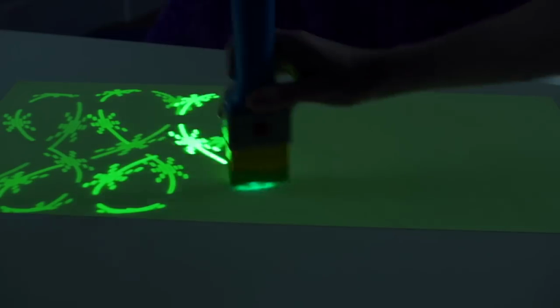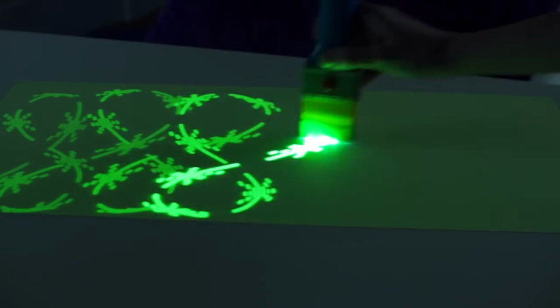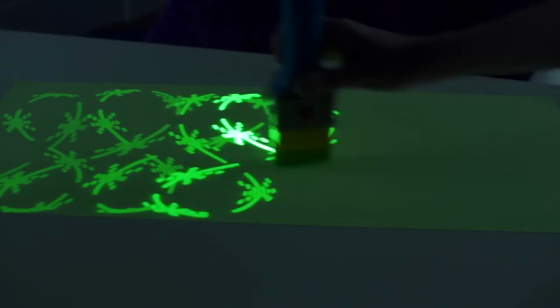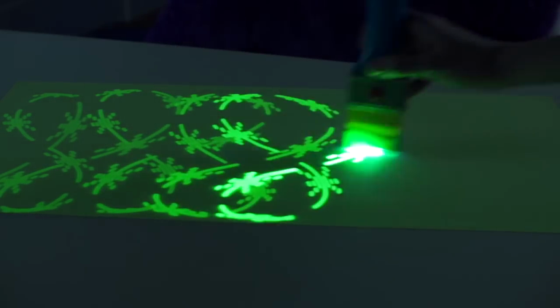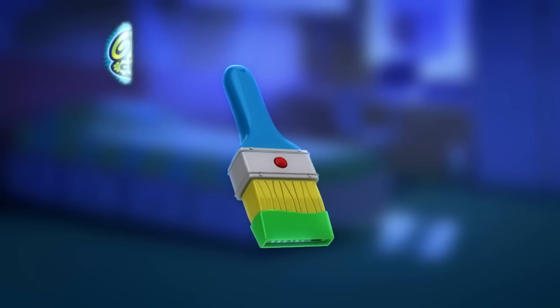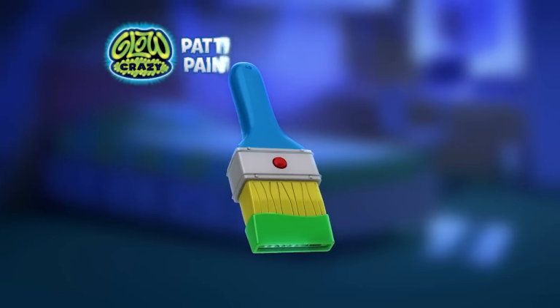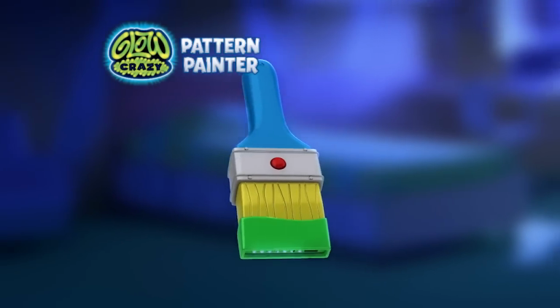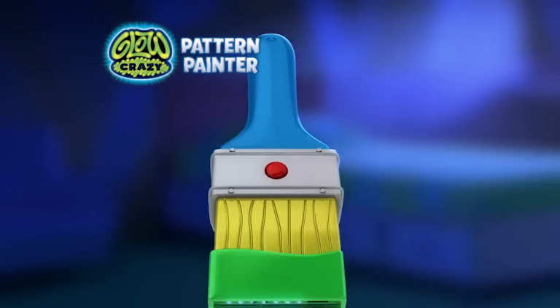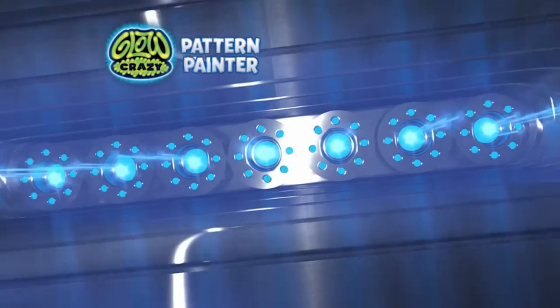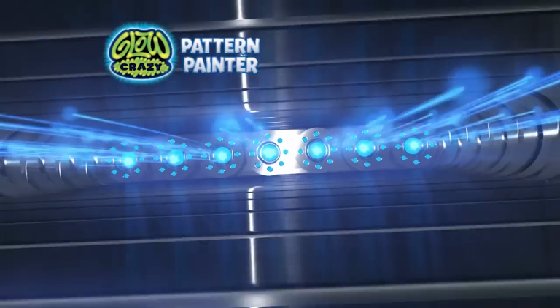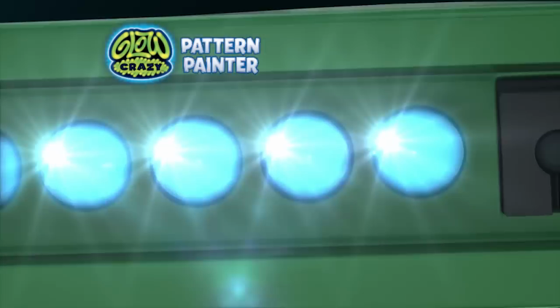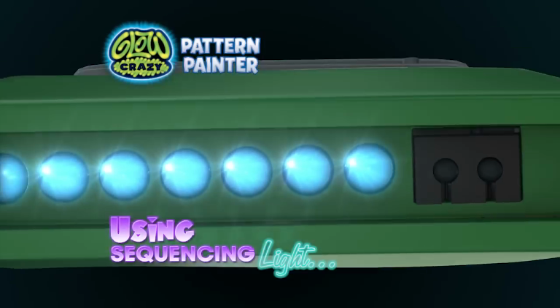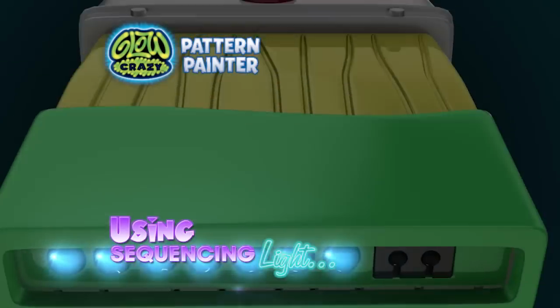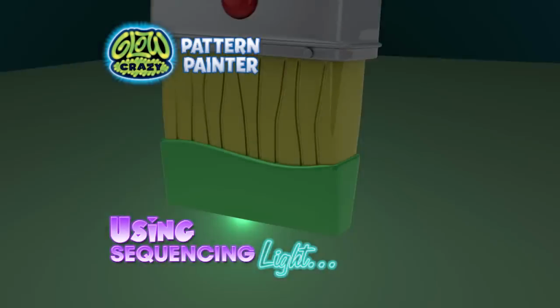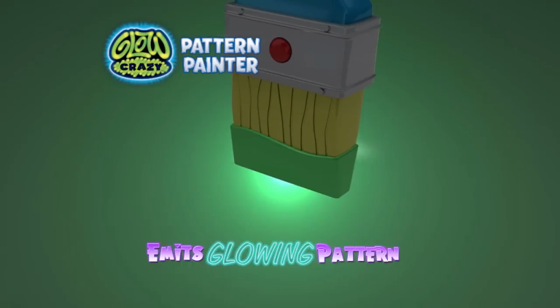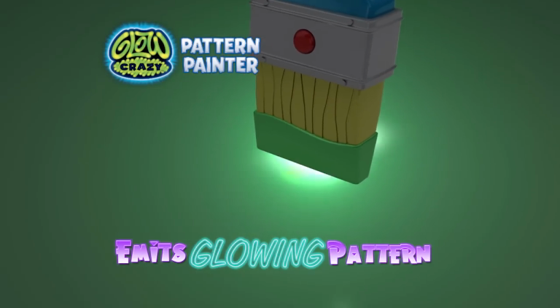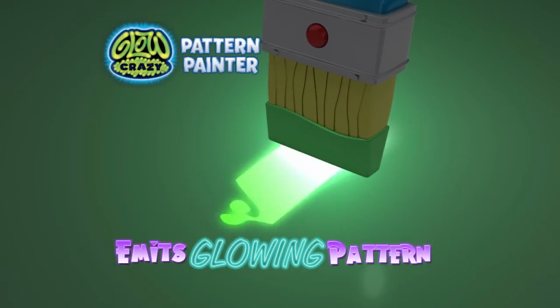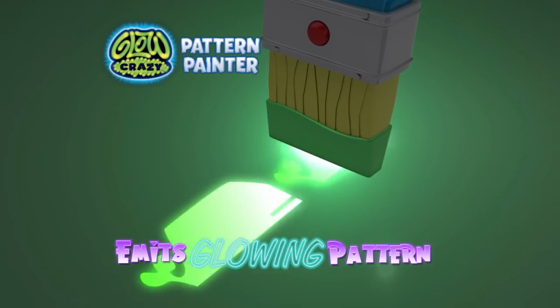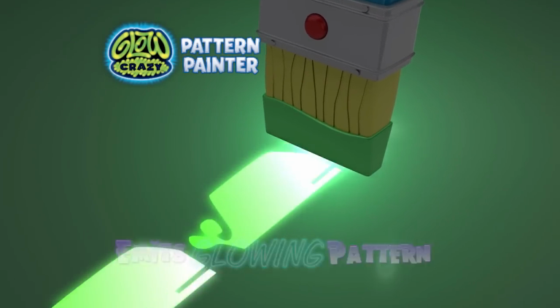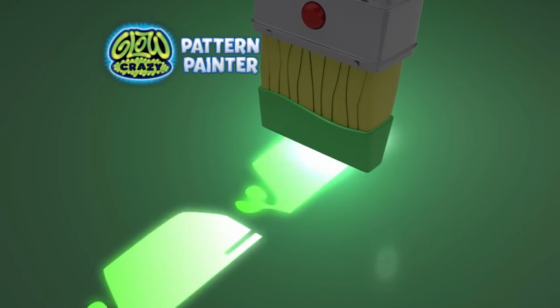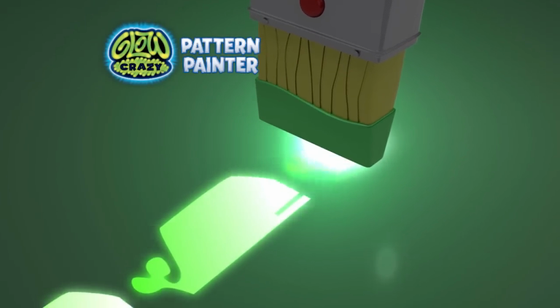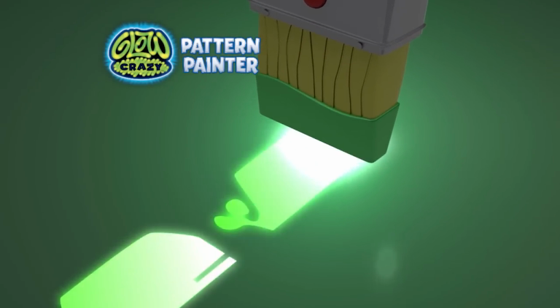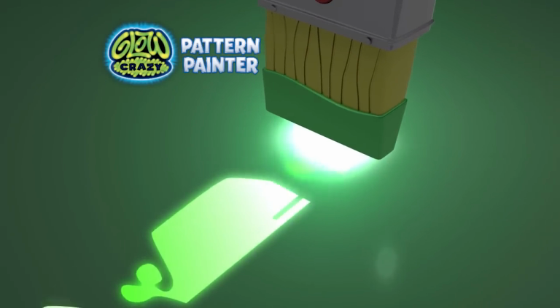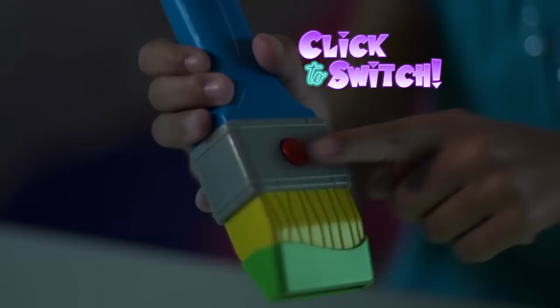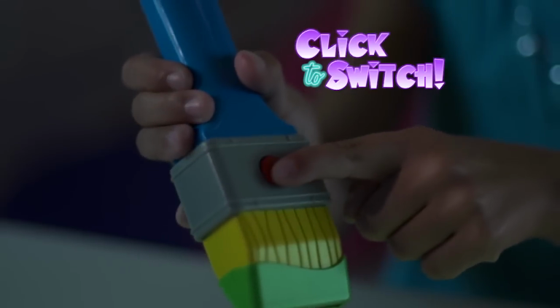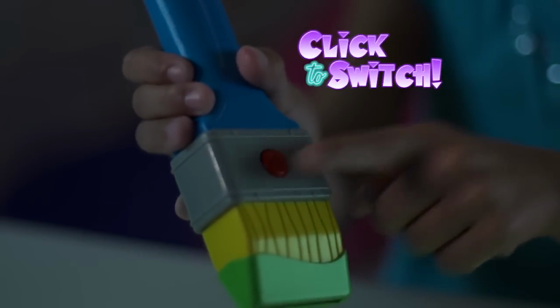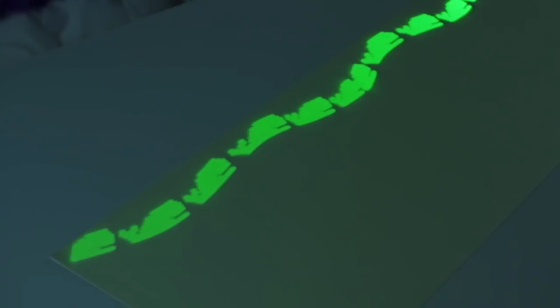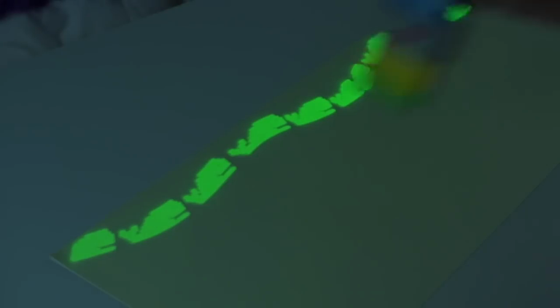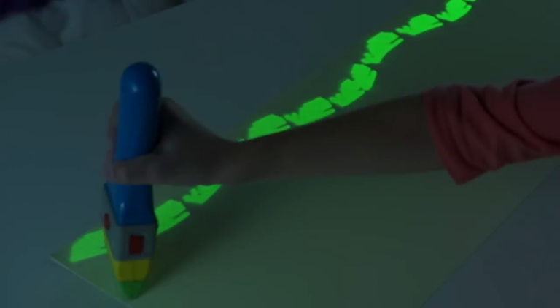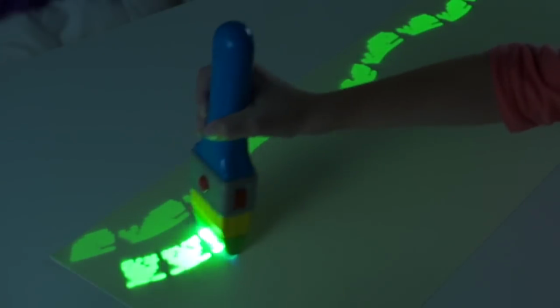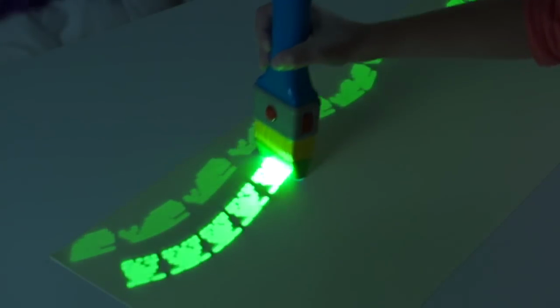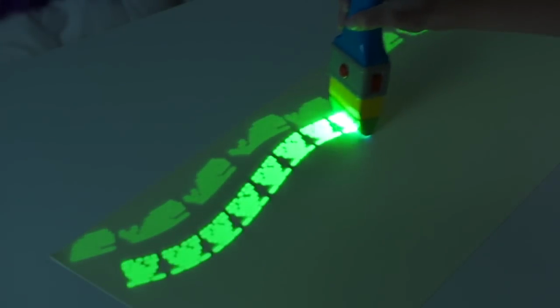How did it do that? The secret's in the Glow Crazy Pattern Painter. Using sequencing light, it emits a glowing pattern on the magic cling when you write.